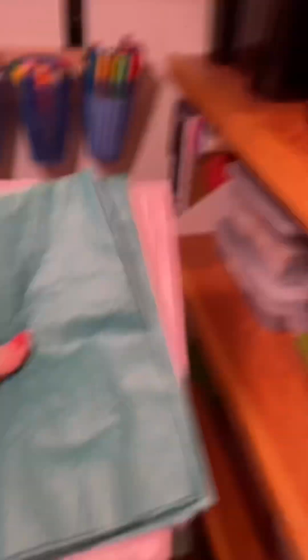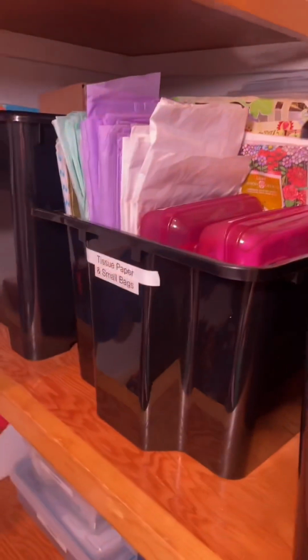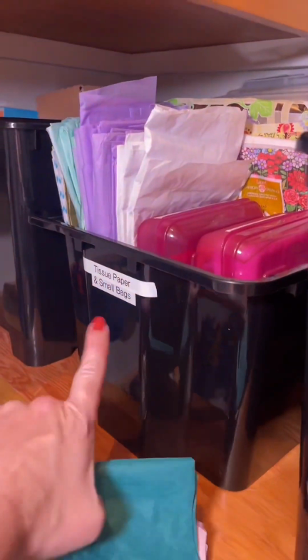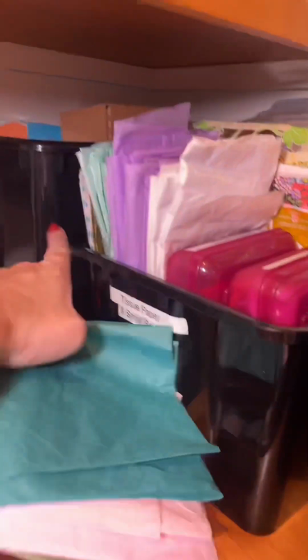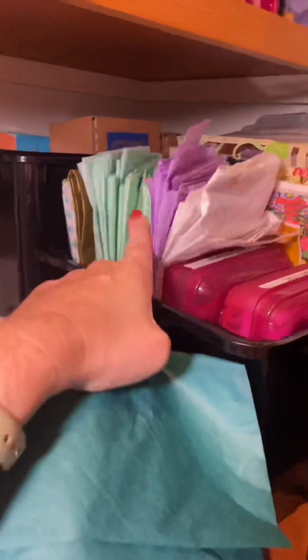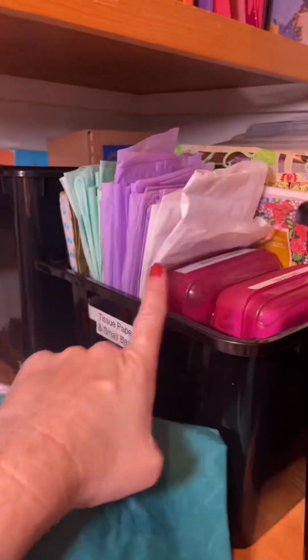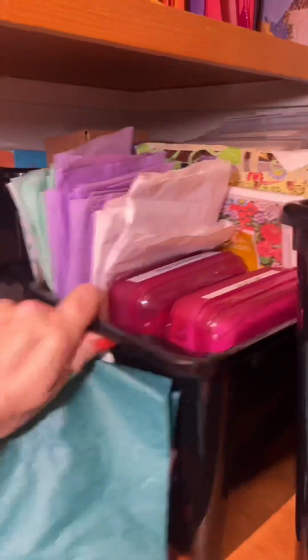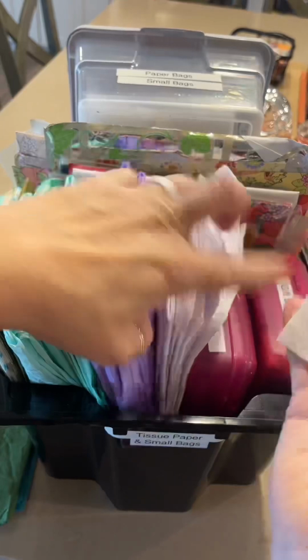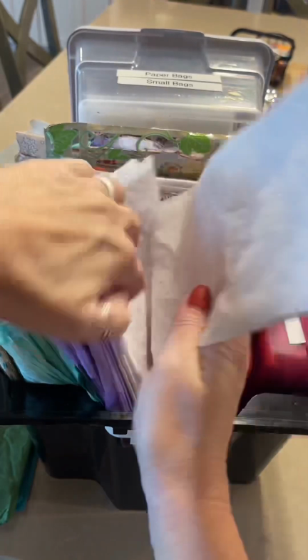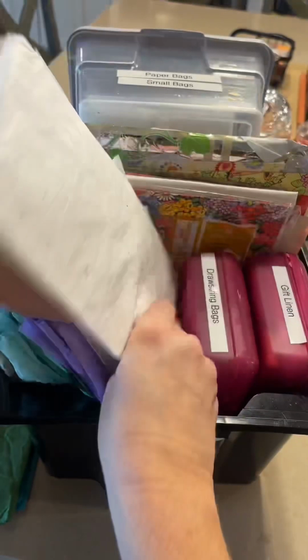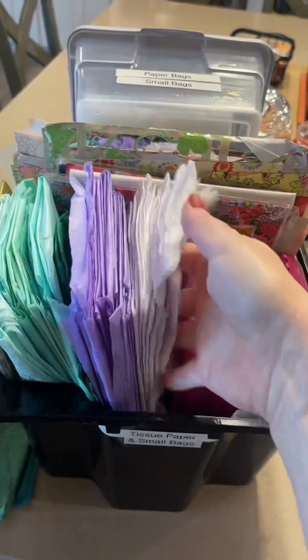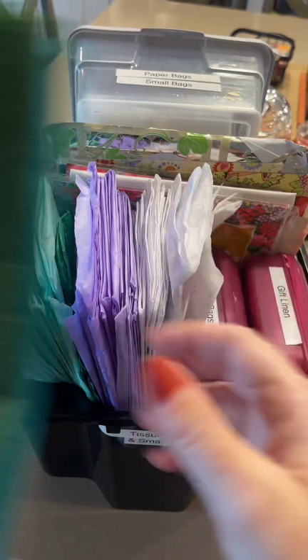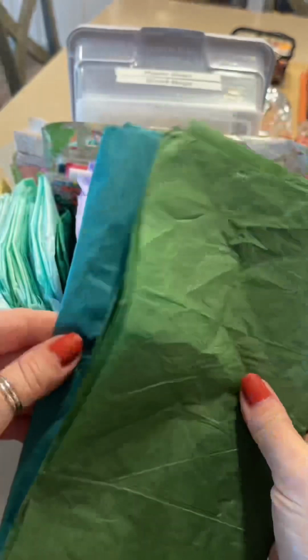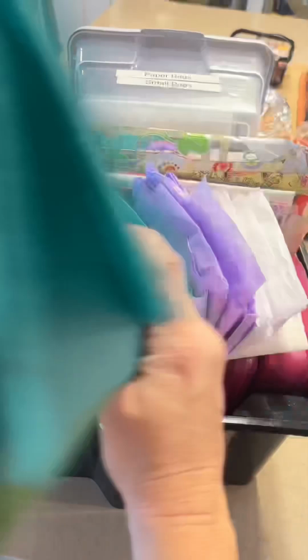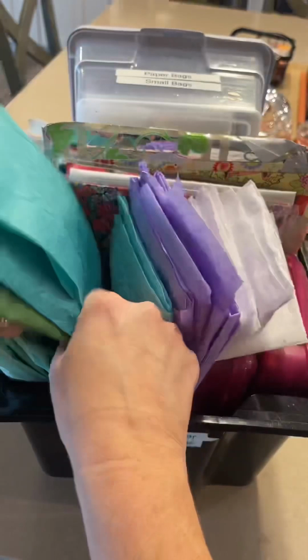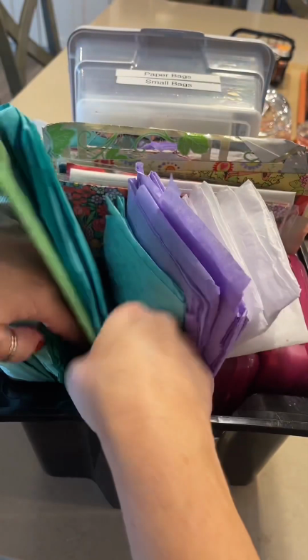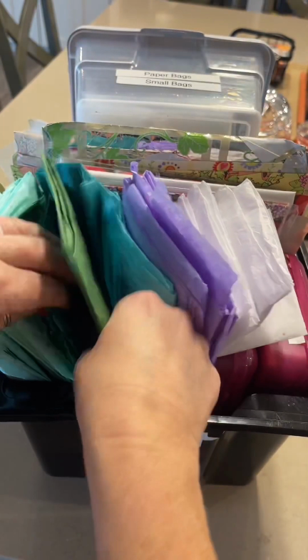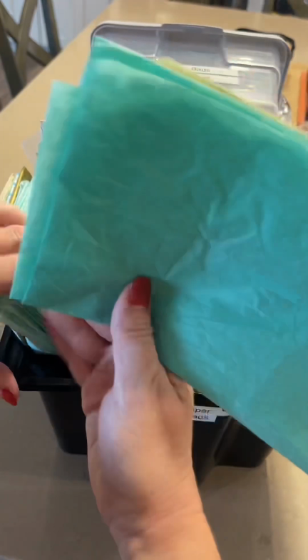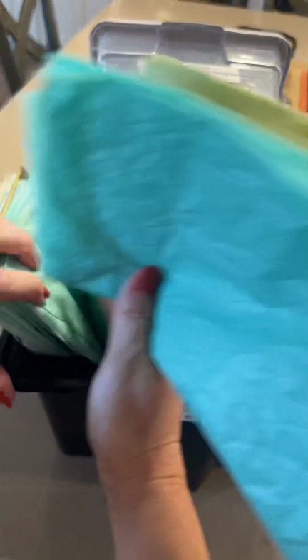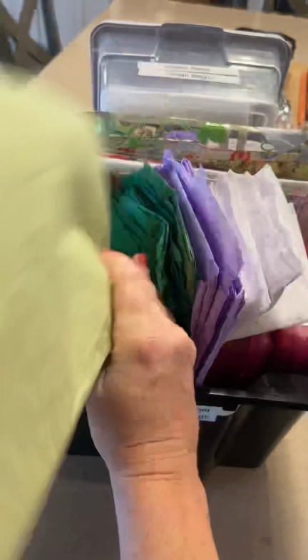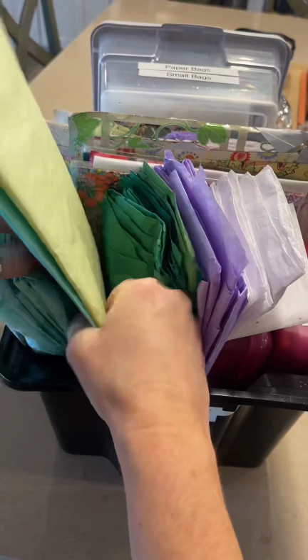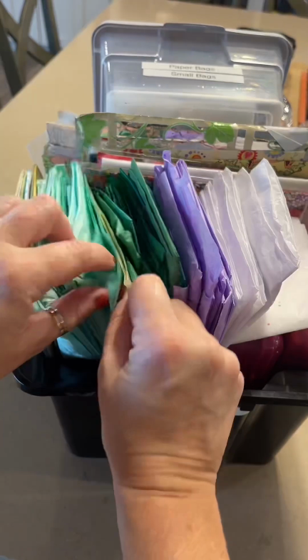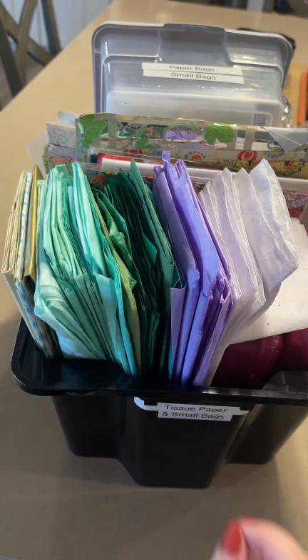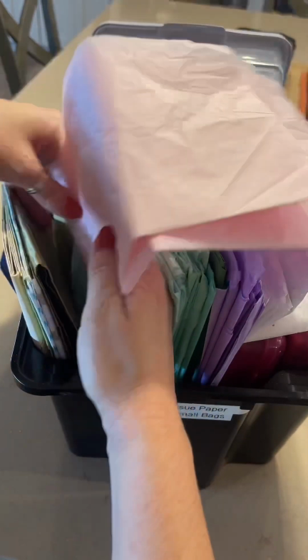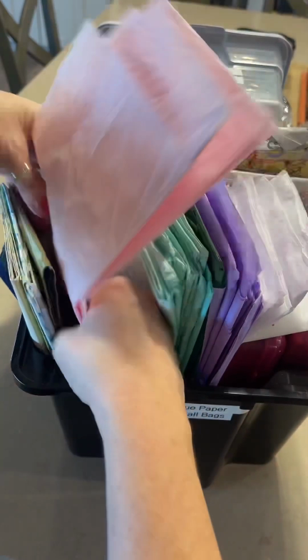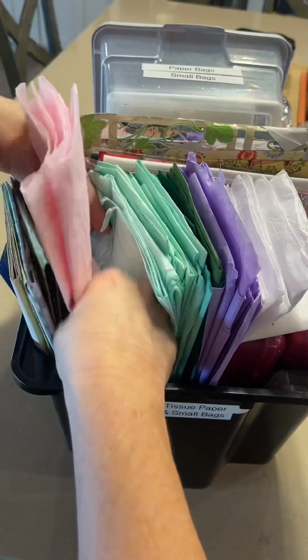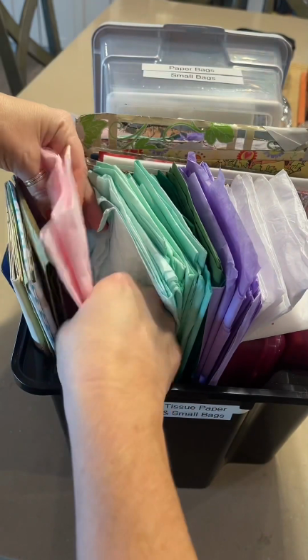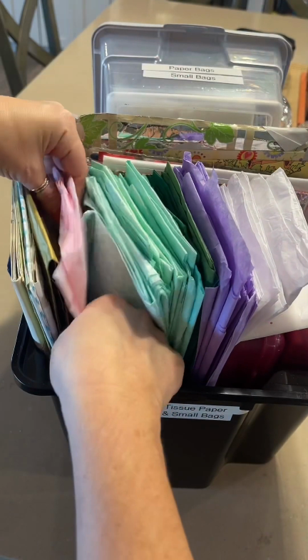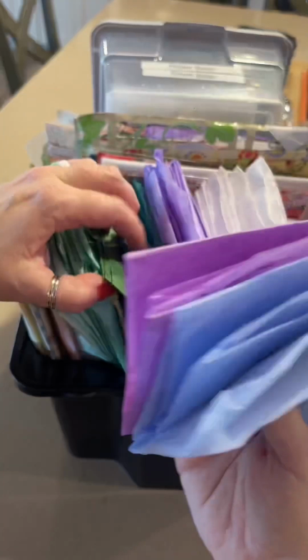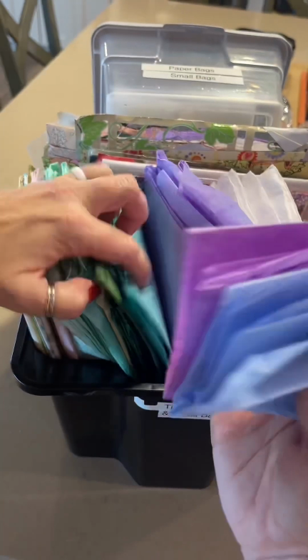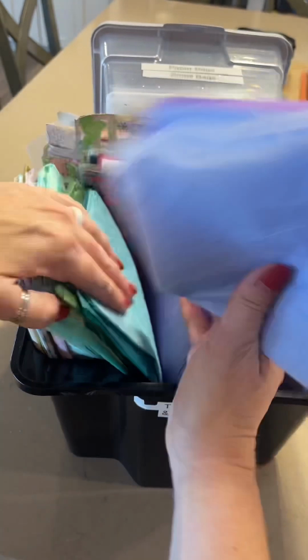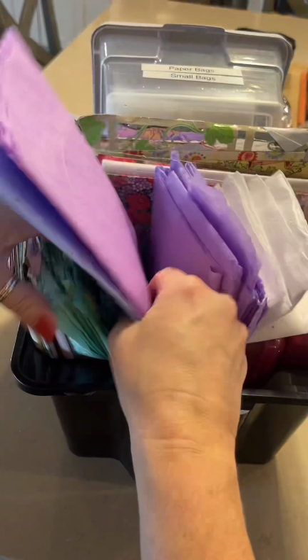Let's start off with this tissue paper because it was barely hanging on. I am the kind of gal who collects all the tissue paper and gift bags at any birthday or holiday event — I am all about reusing materials, especially if you have somewhere to store it.